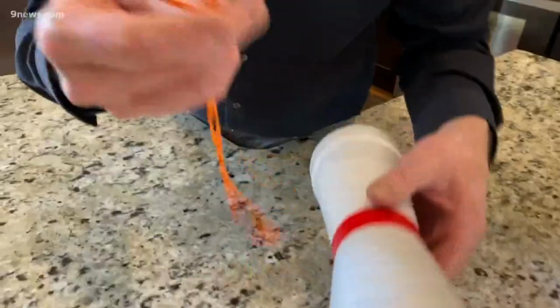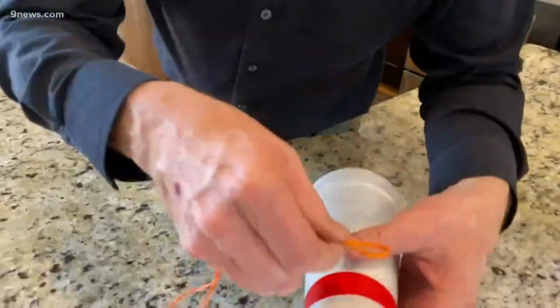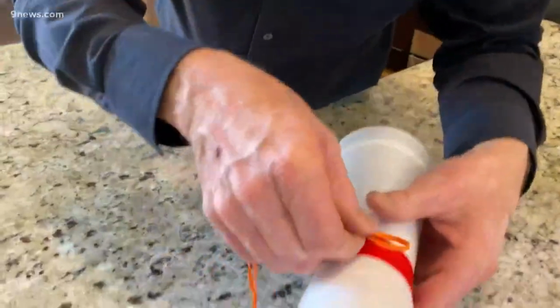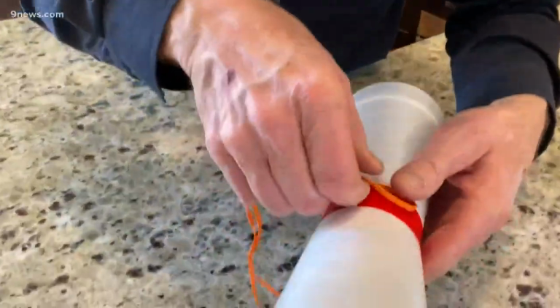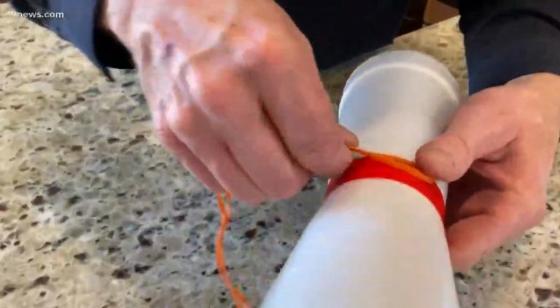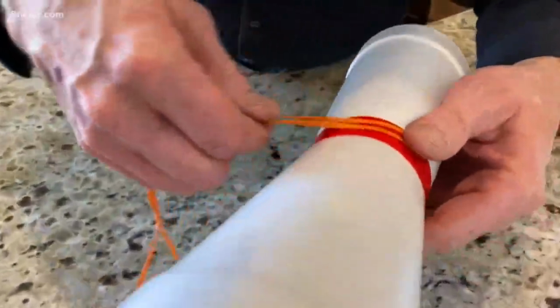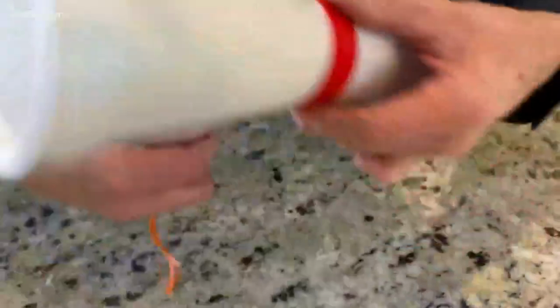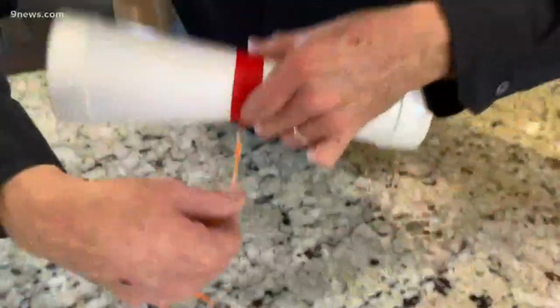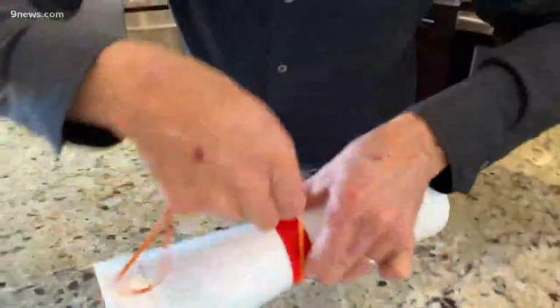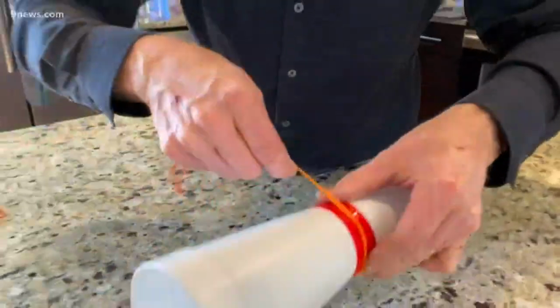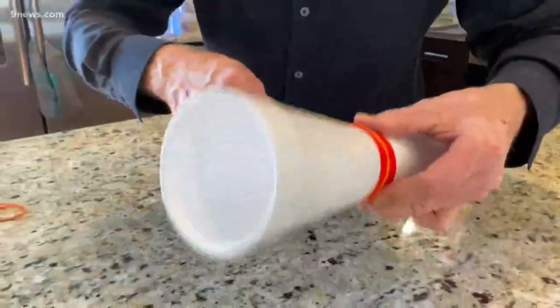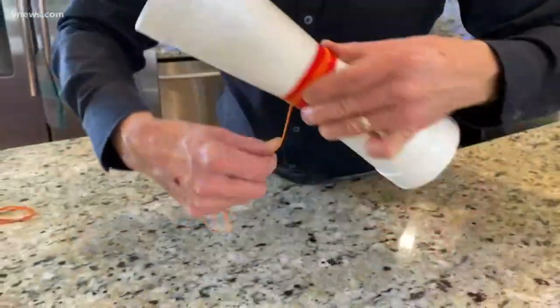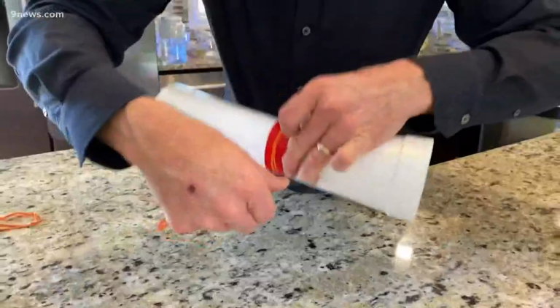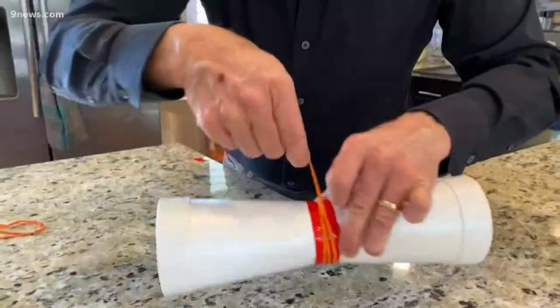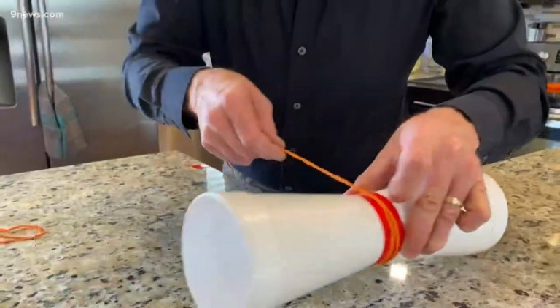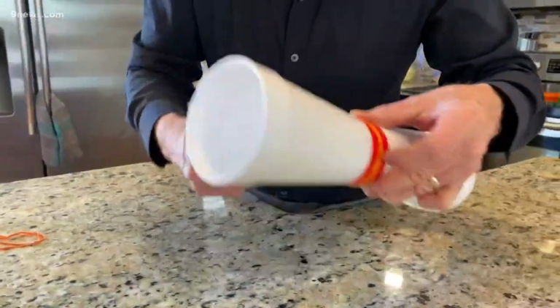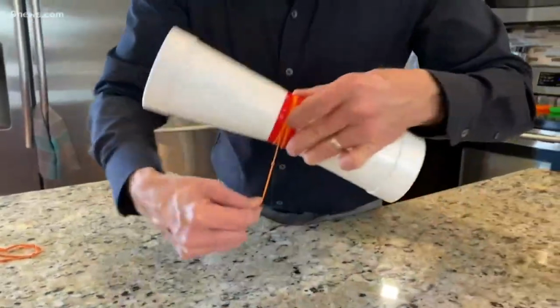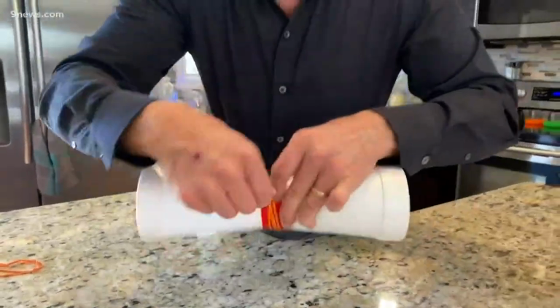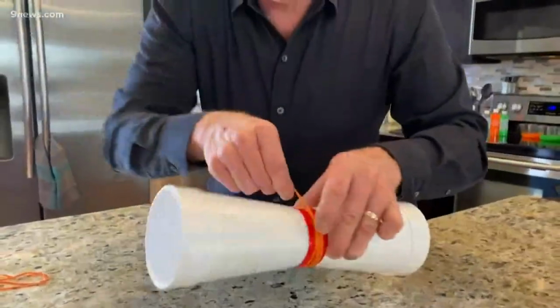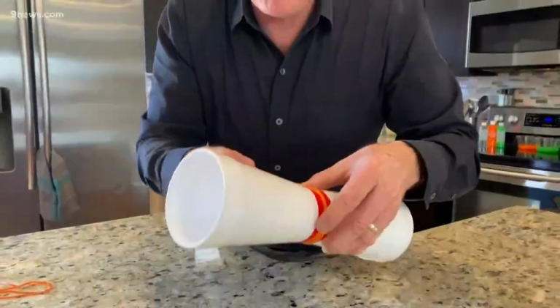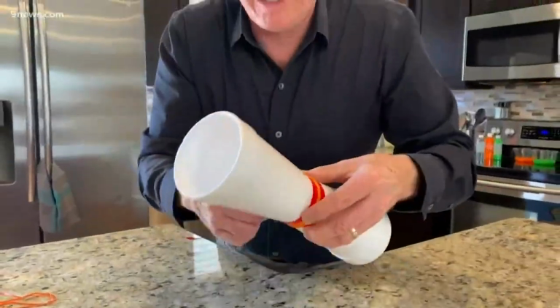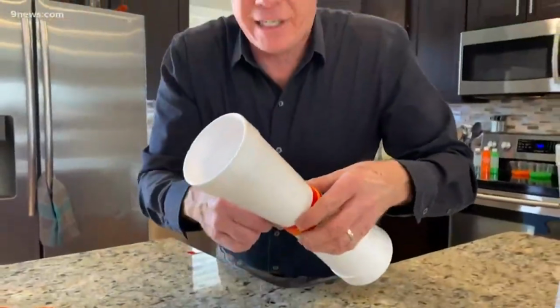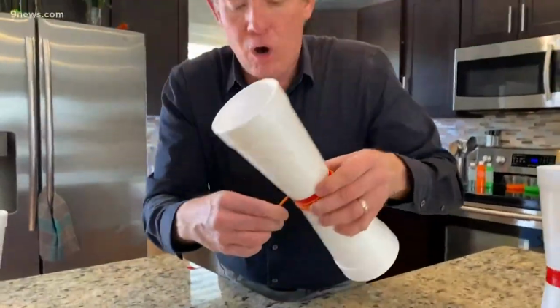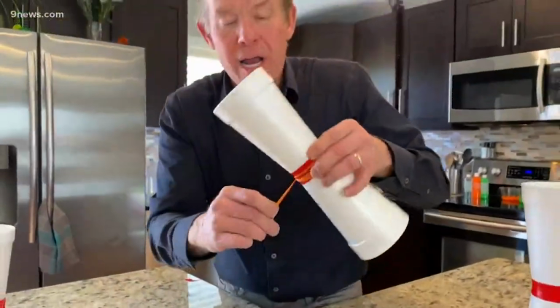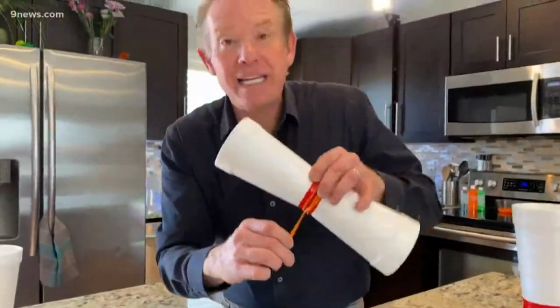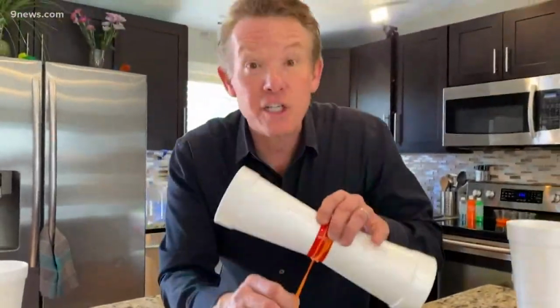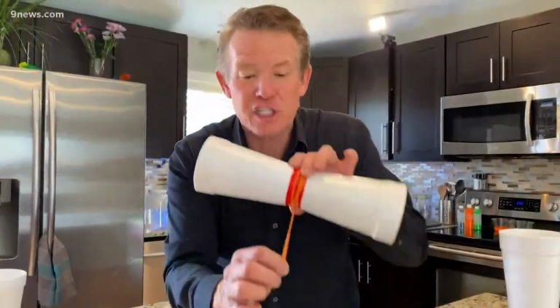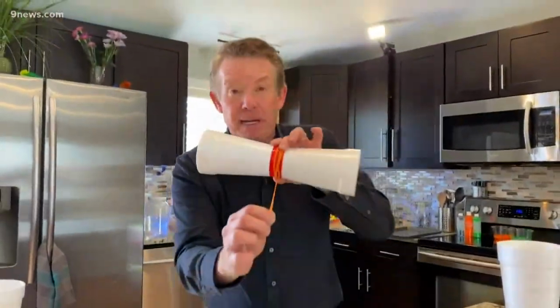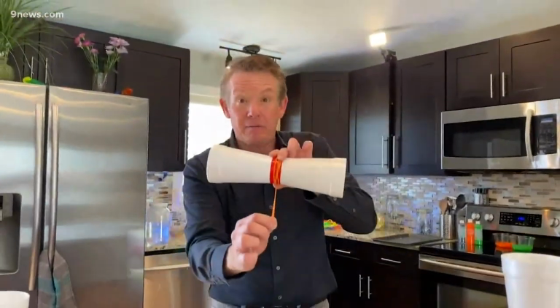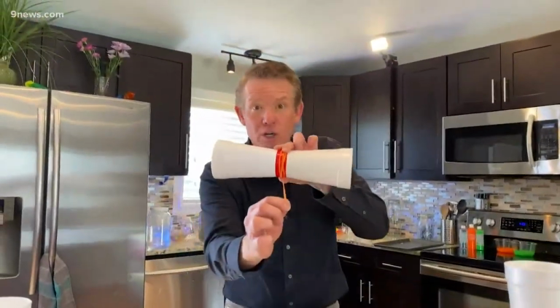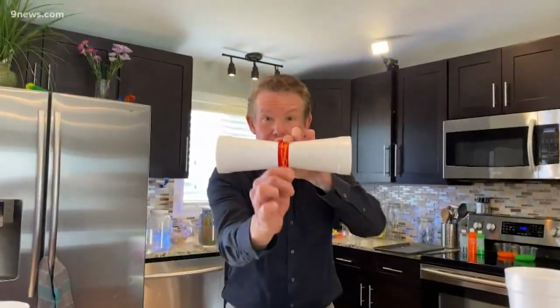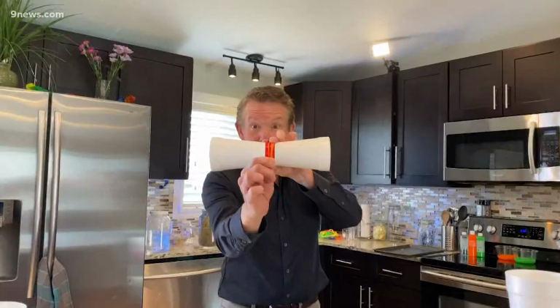So now you want to take the rubber band and wrap it around the cup like this — not super tight. We just want it so that when you let go, it gives it a good spin. Watch what happens. Ready?